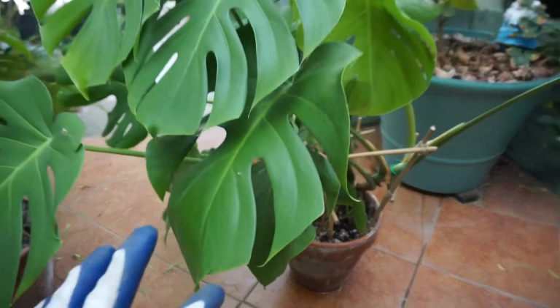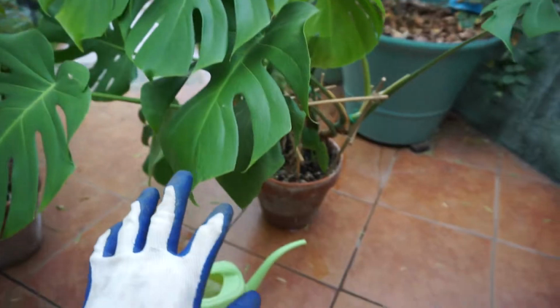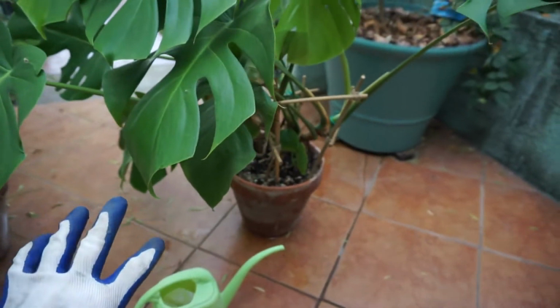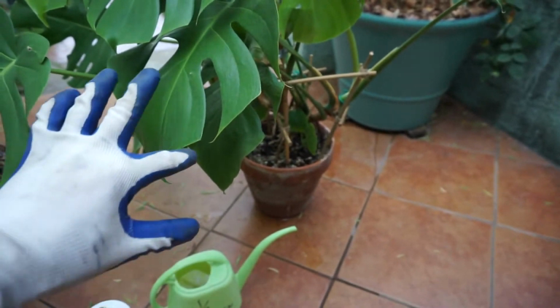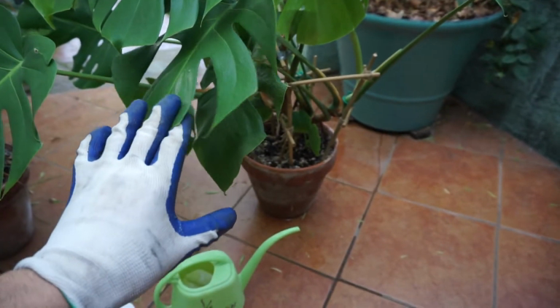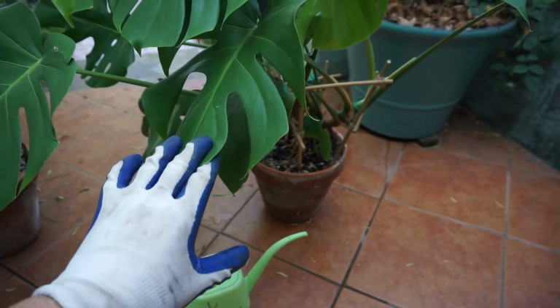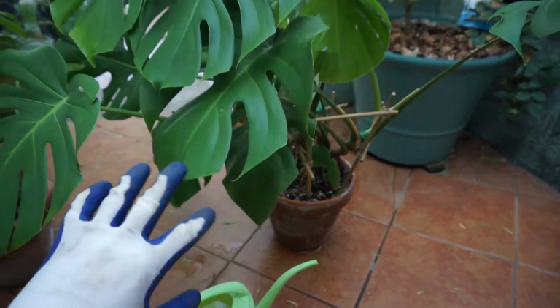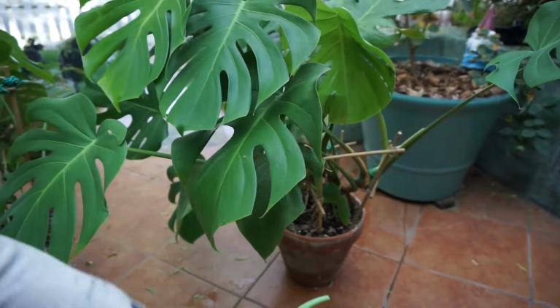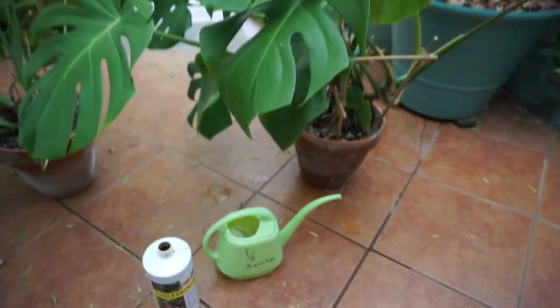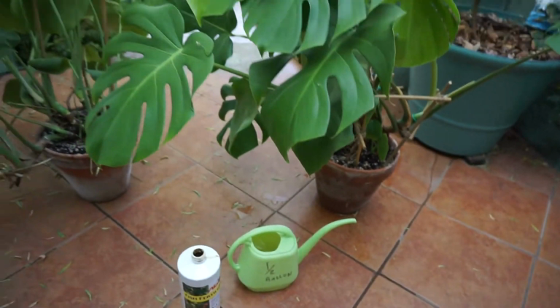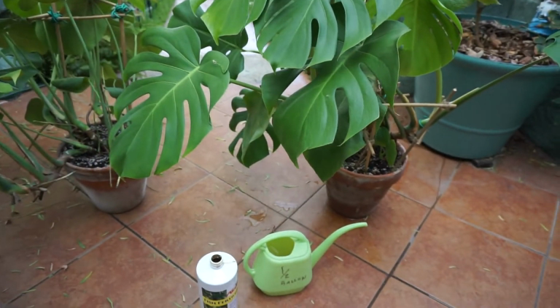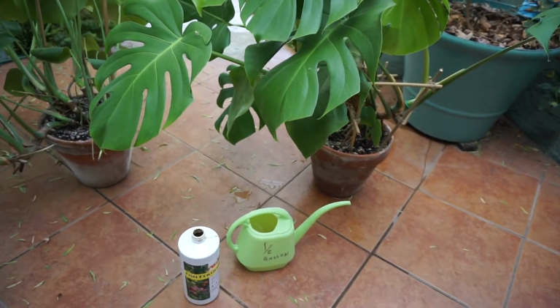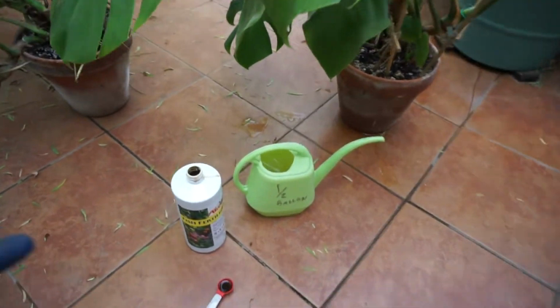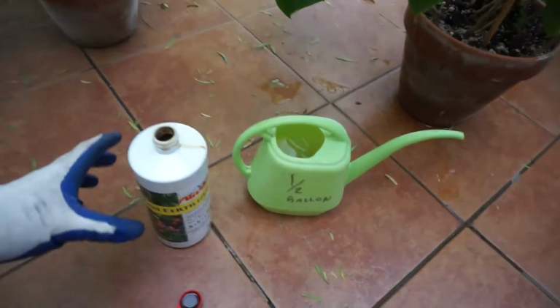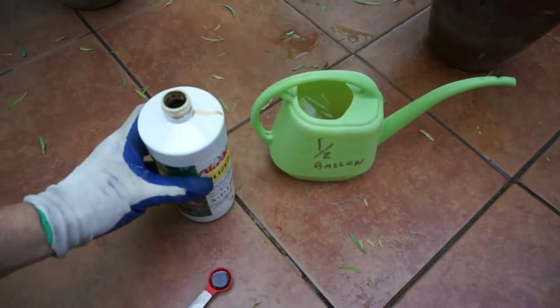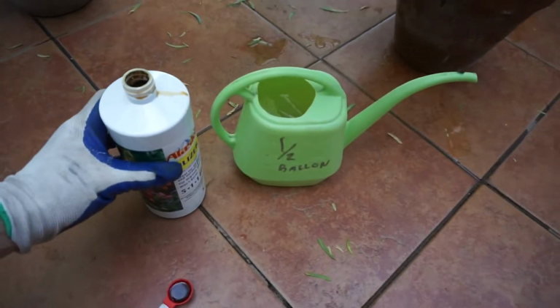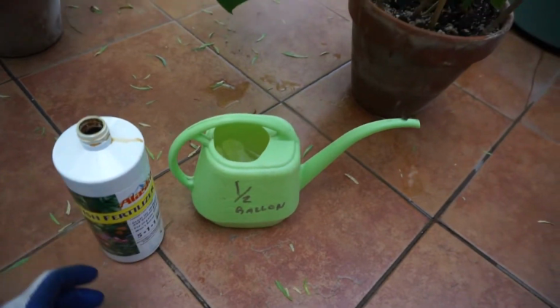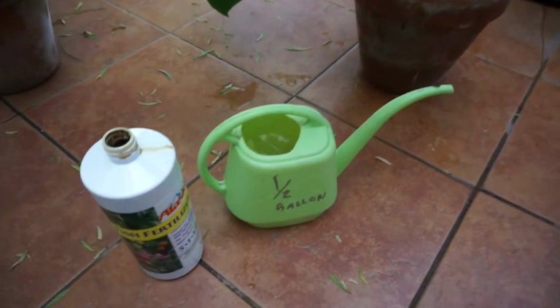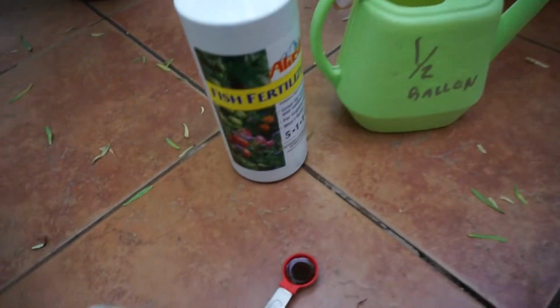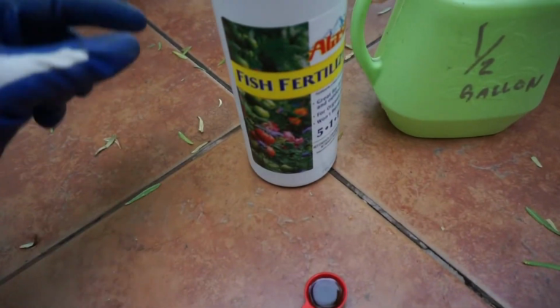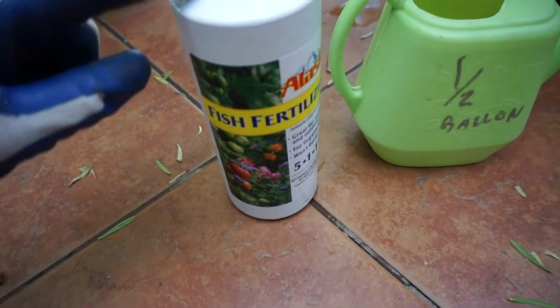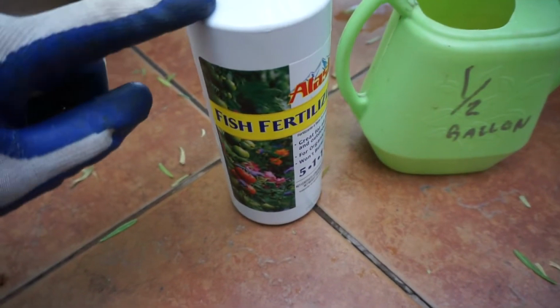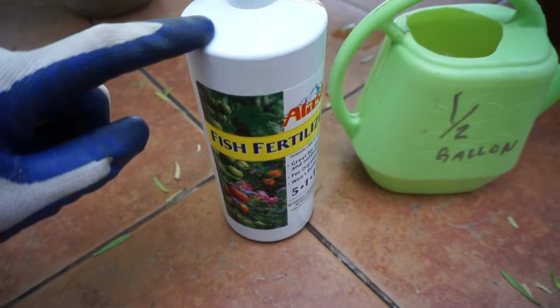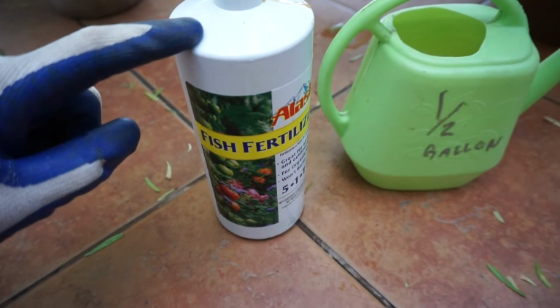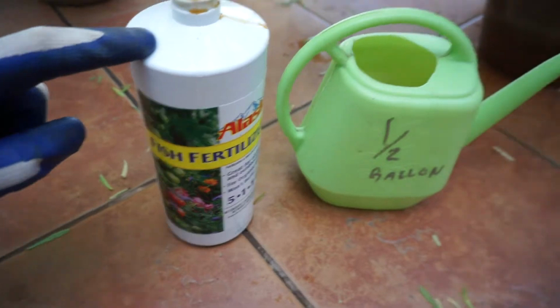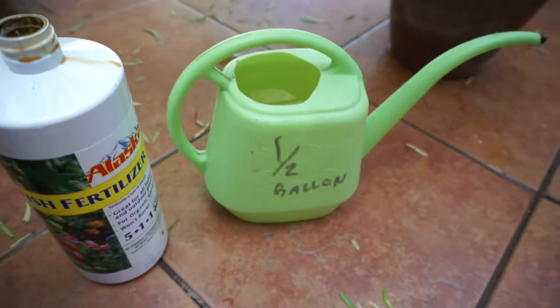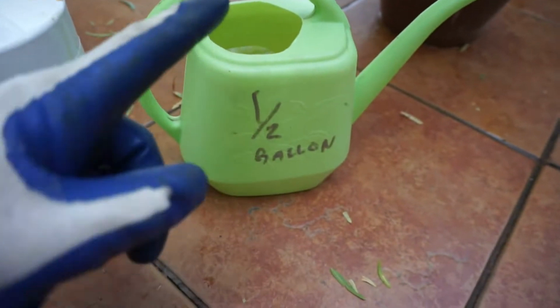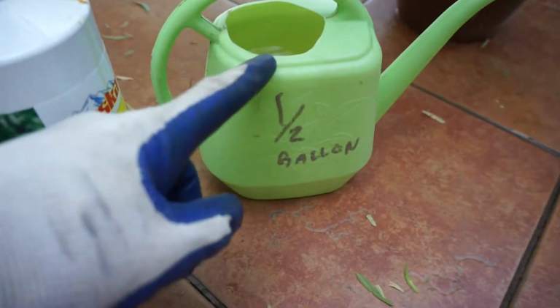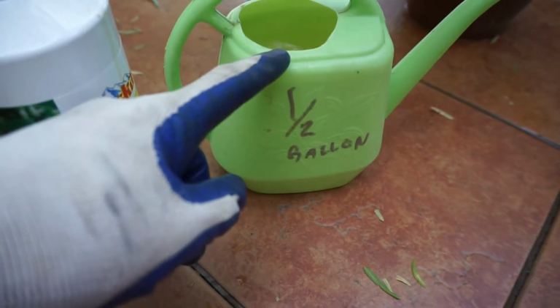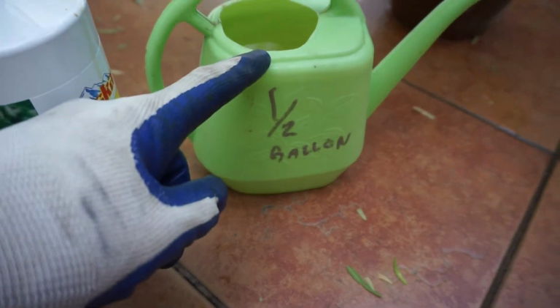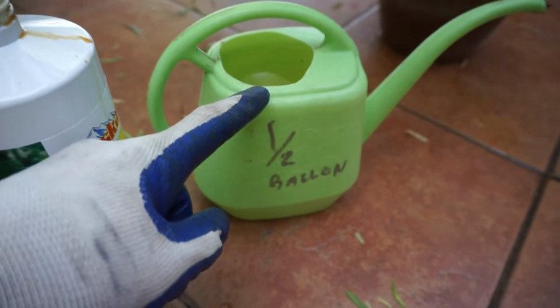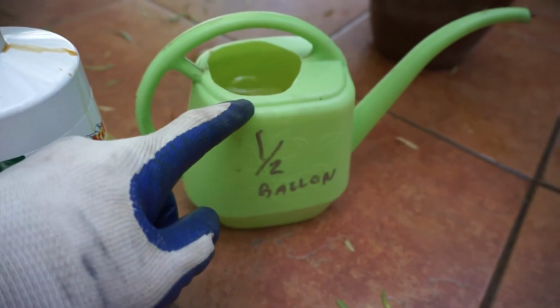What I'm going to do is show you — these are my indoor plants. They're usually indoors, but I fertilize them outside because I use the fish fertilizer. What I use is this fish fertilizer, and then I use the half-gallon watering can.